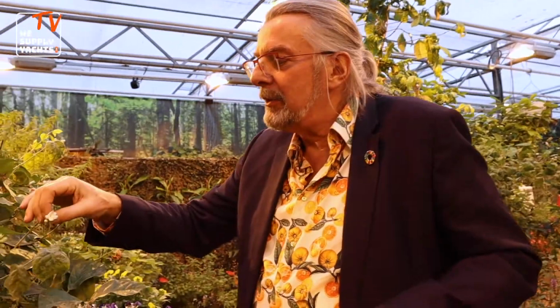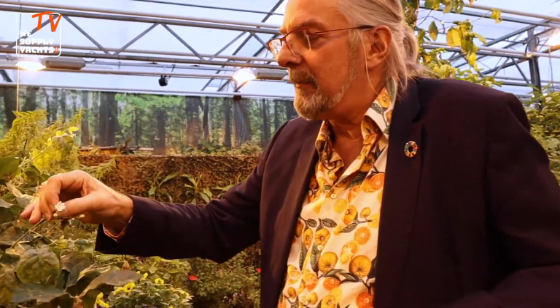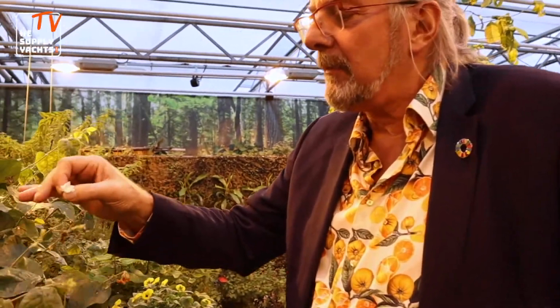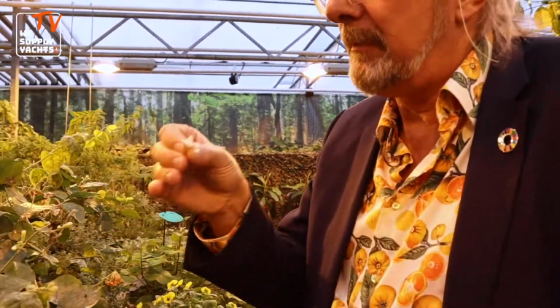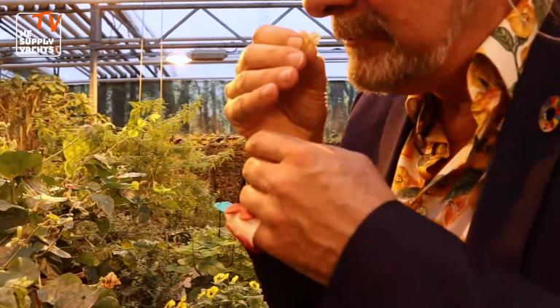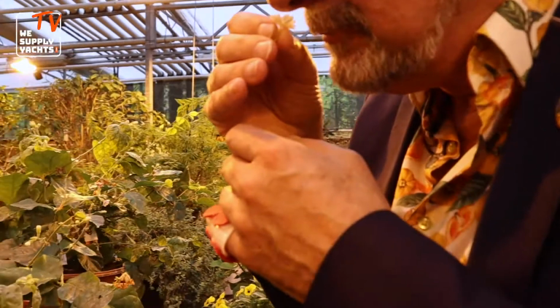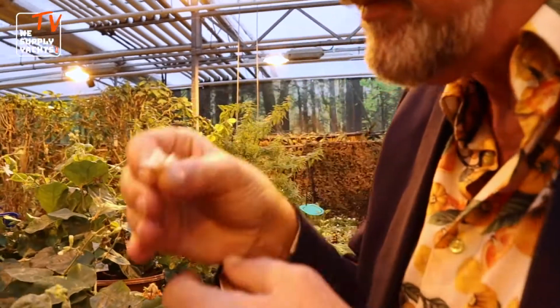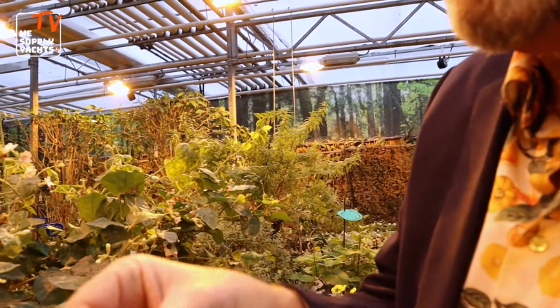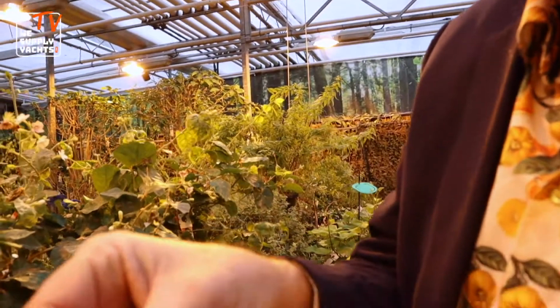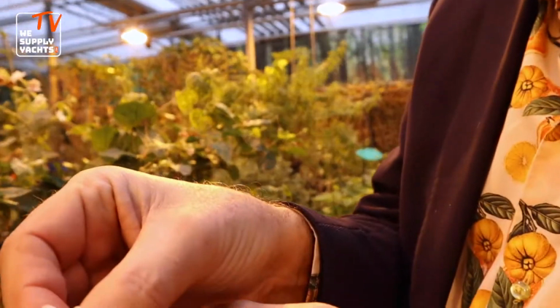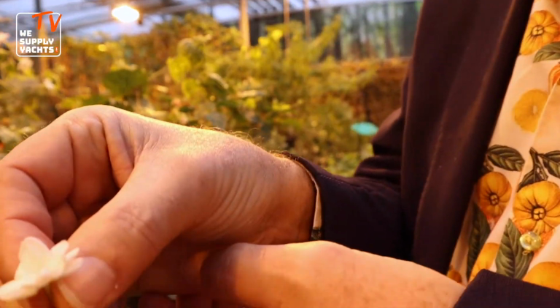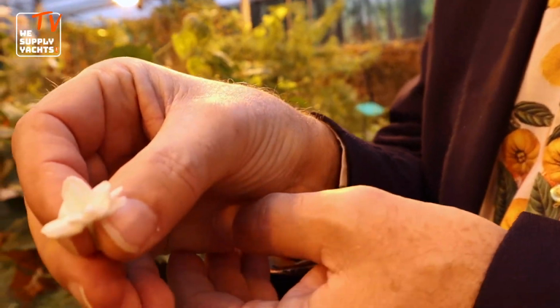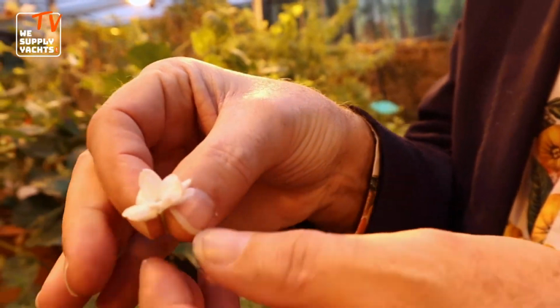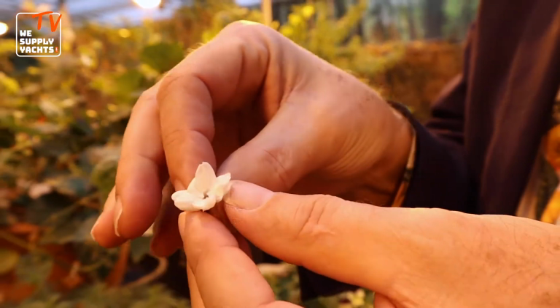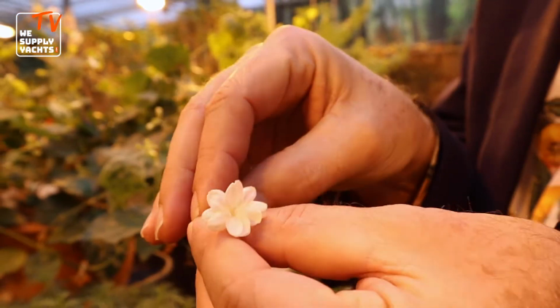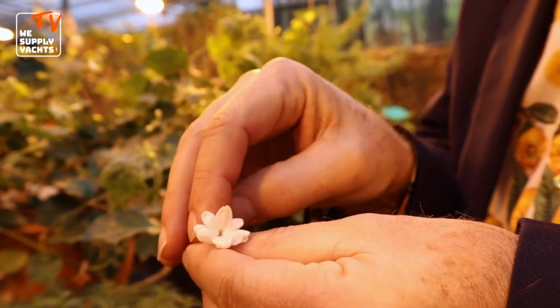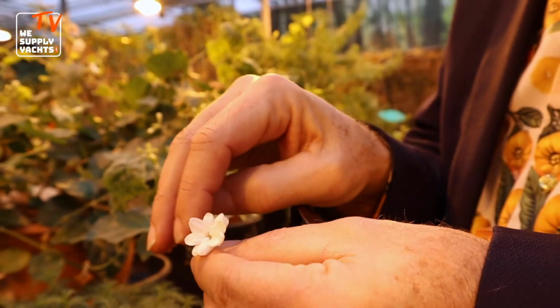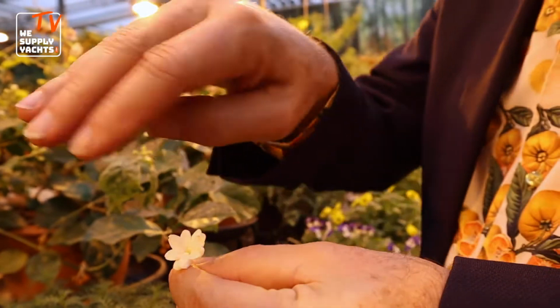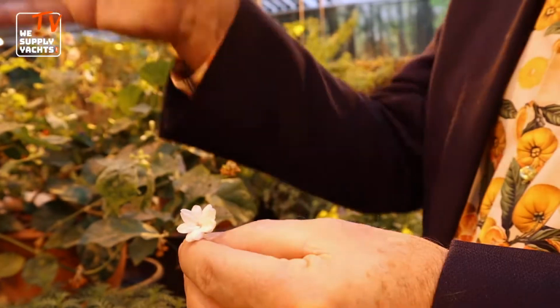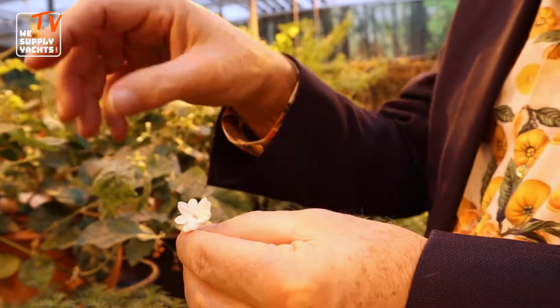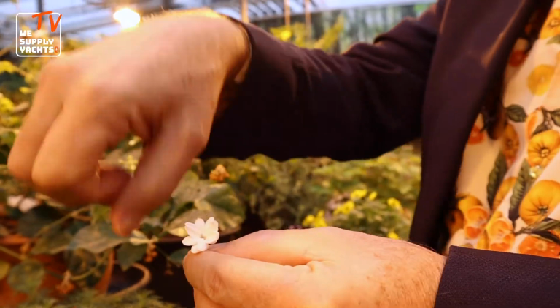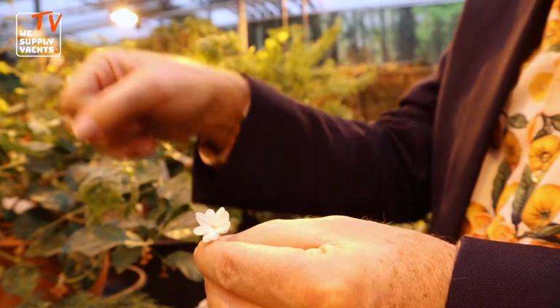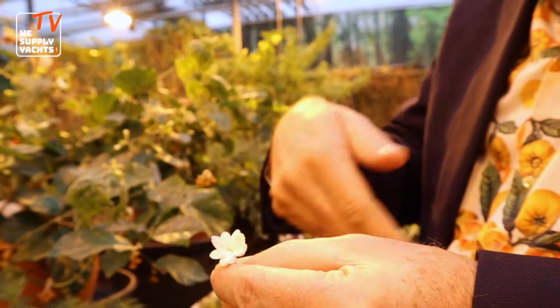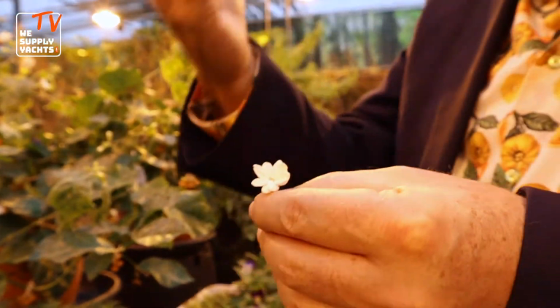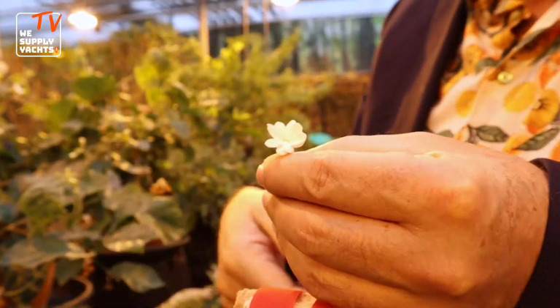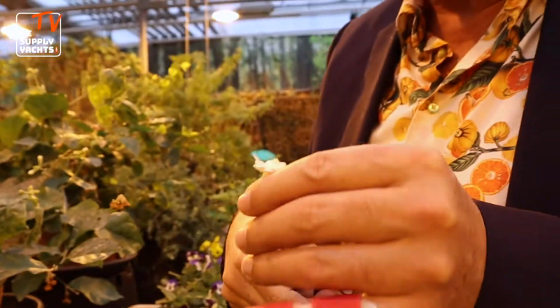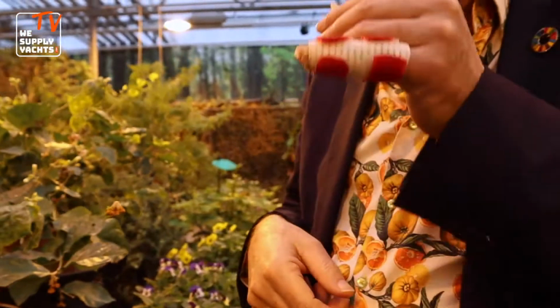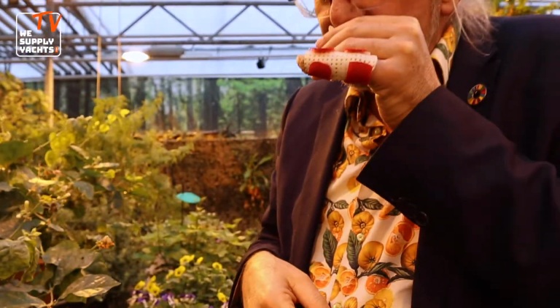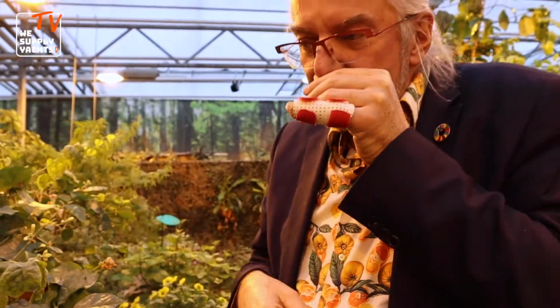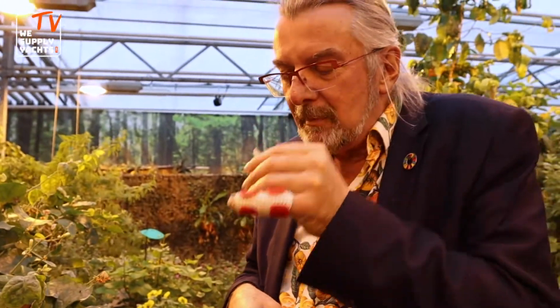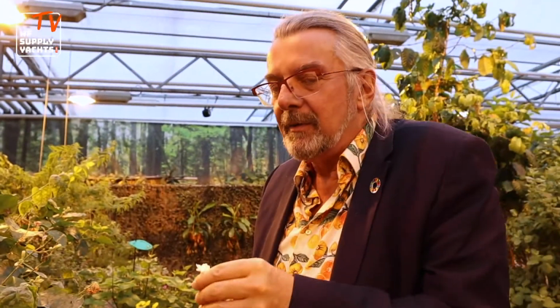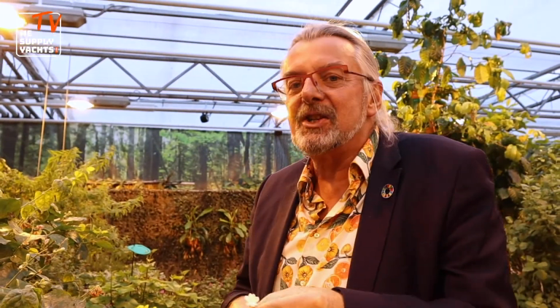Look at this. Only the smell is fantastic. Just imagine you have a kind of dish where you put this under a cloche and you open the cloche and this fantastic smell comes to you. Jasmine.